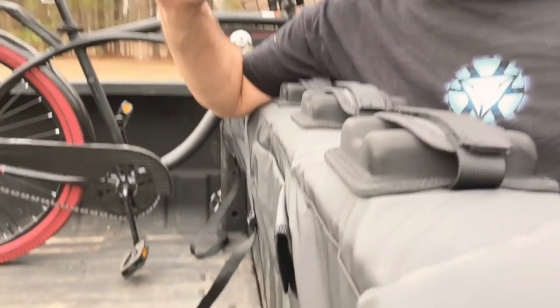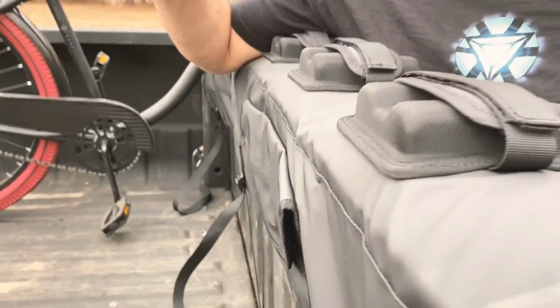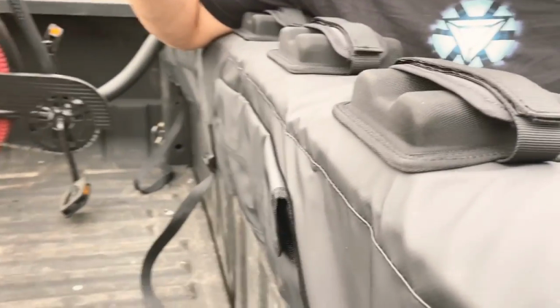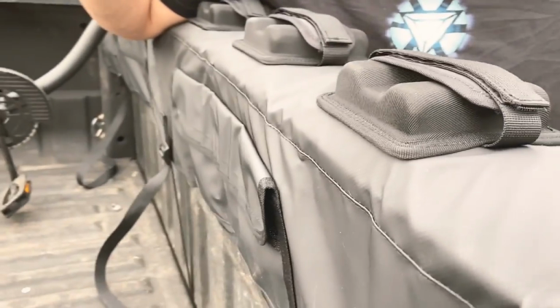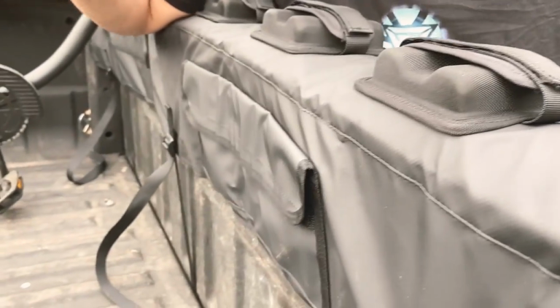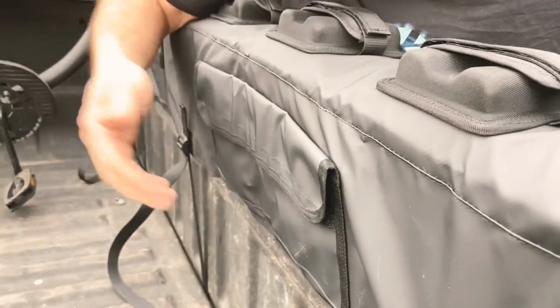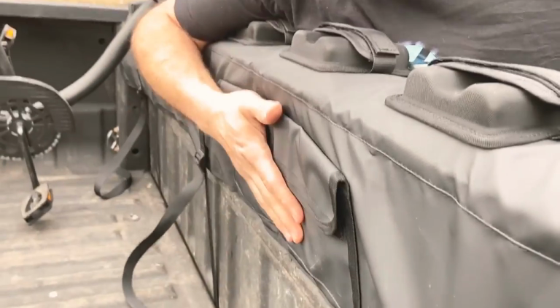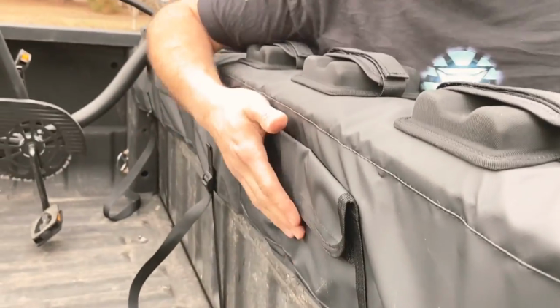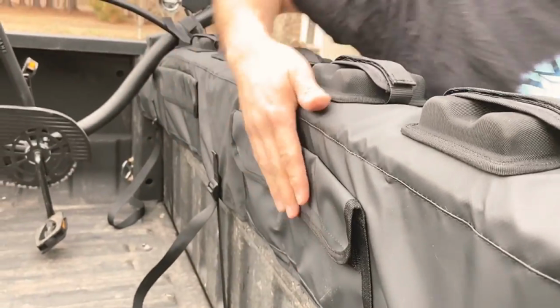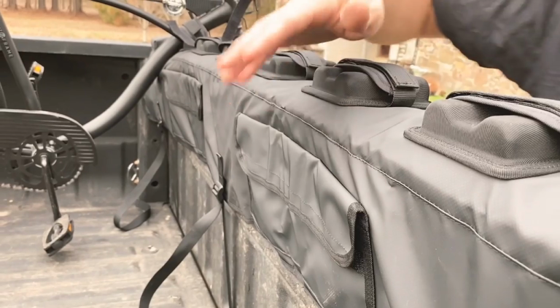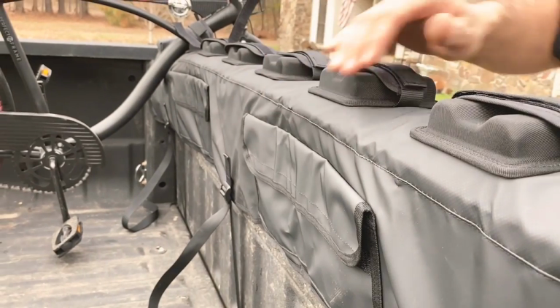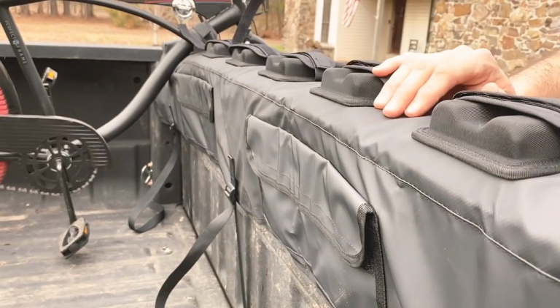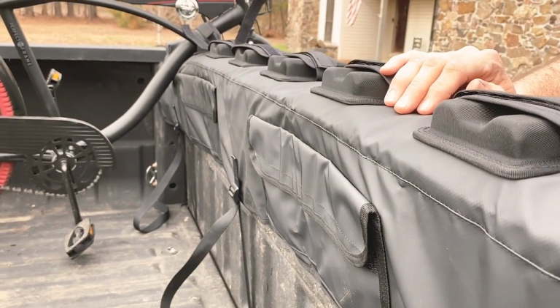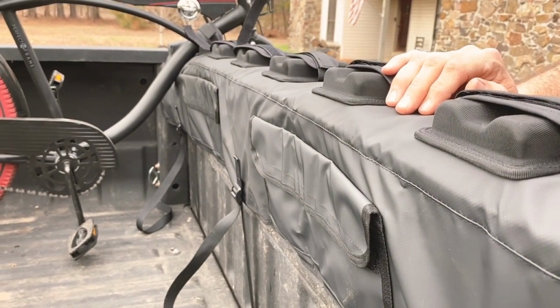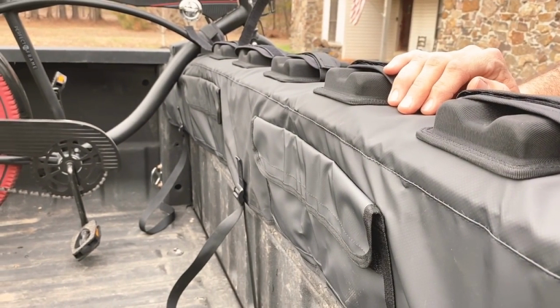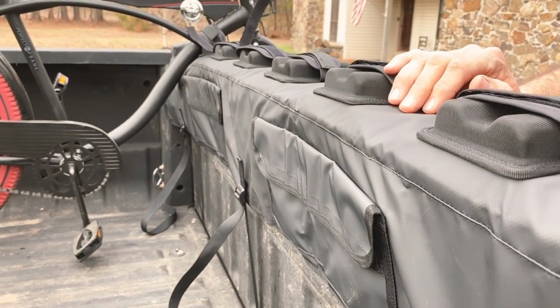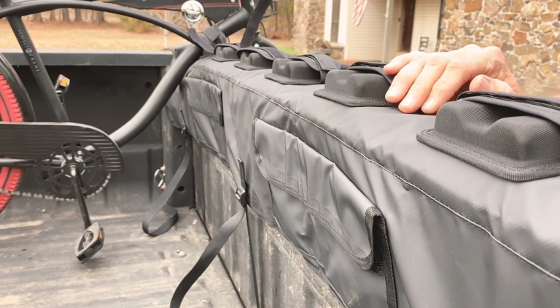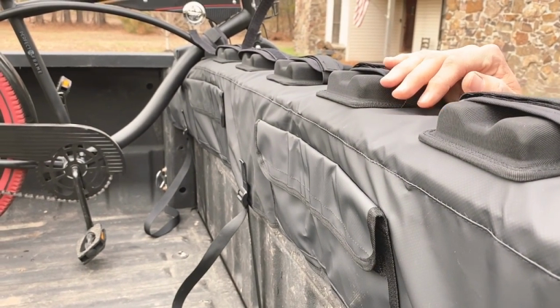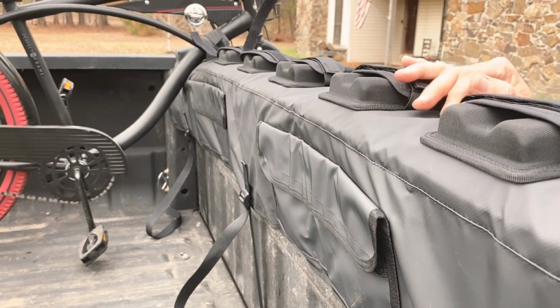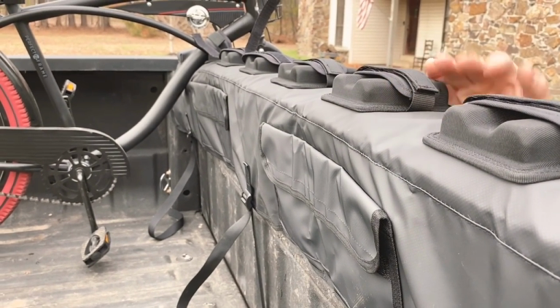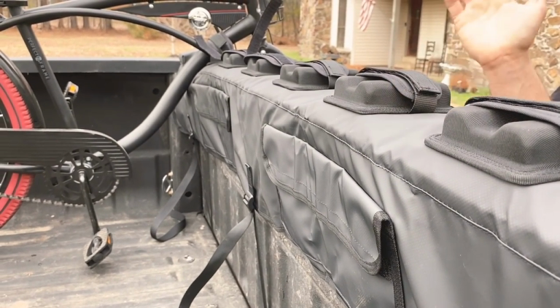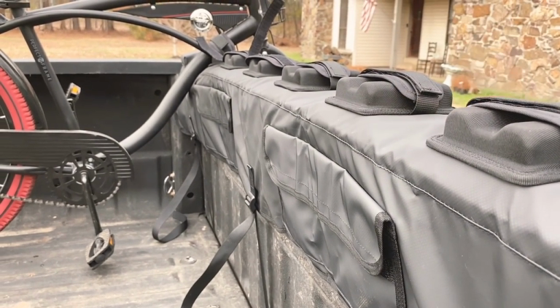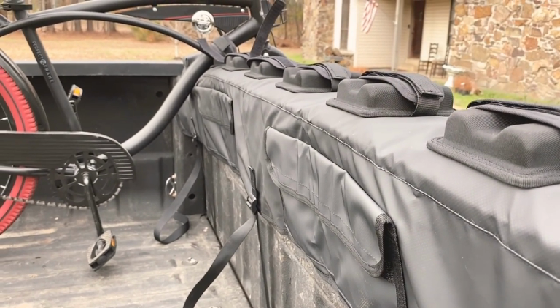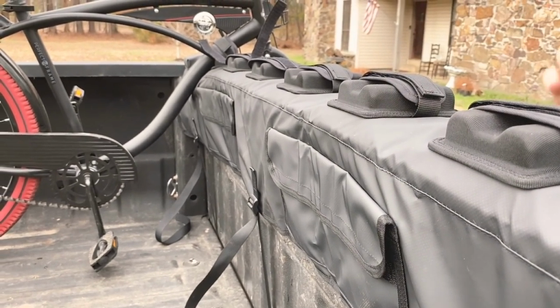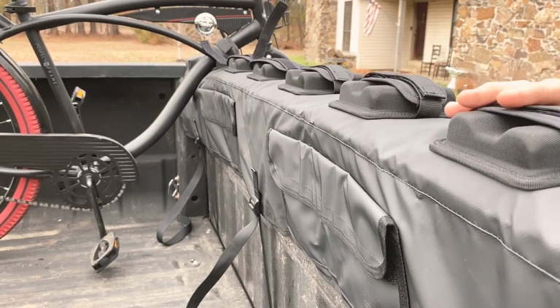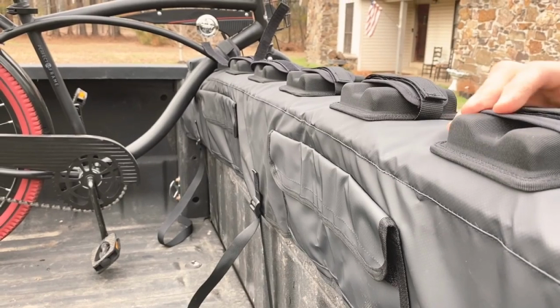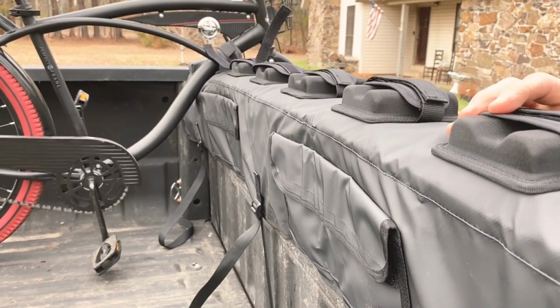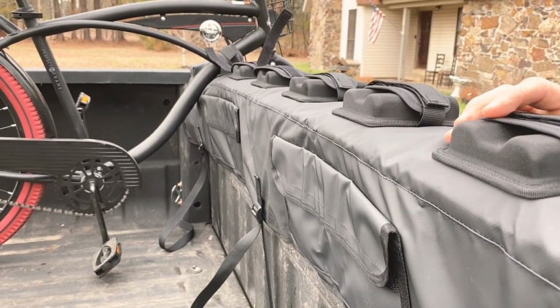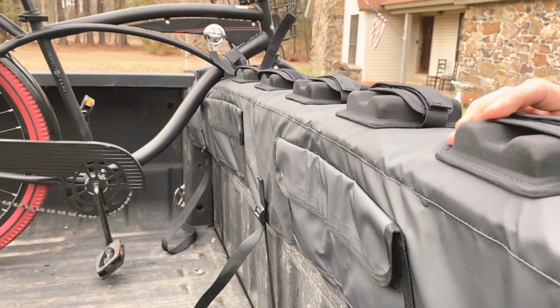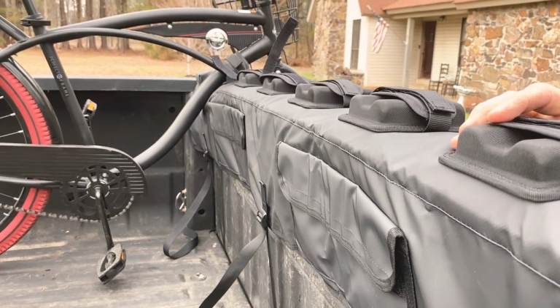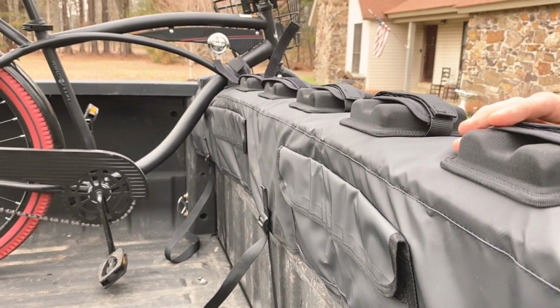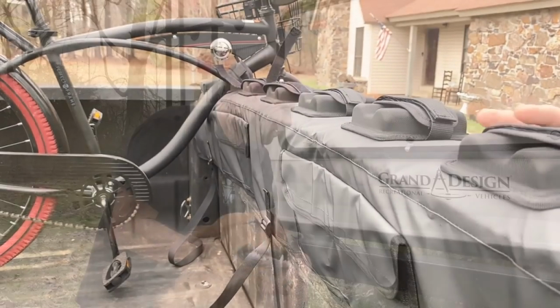It's got little straps to hold the bikes in place, and I think it protects the tailgate really well. There are also some pockets for tools and accessories. It's a super easy install — it took about two or three minutes to strap it on, and that's pretty much it.